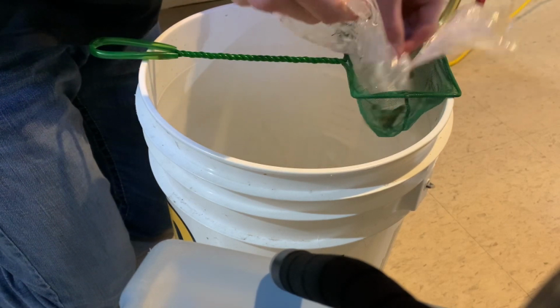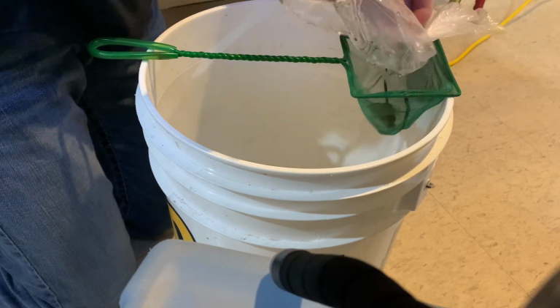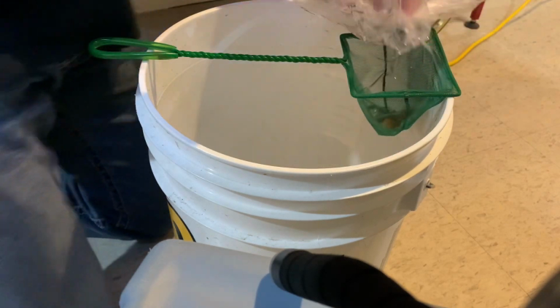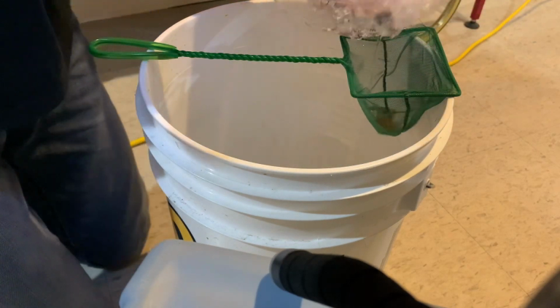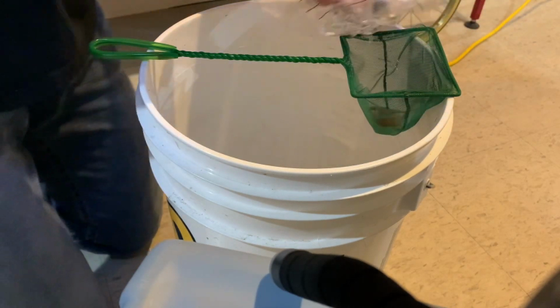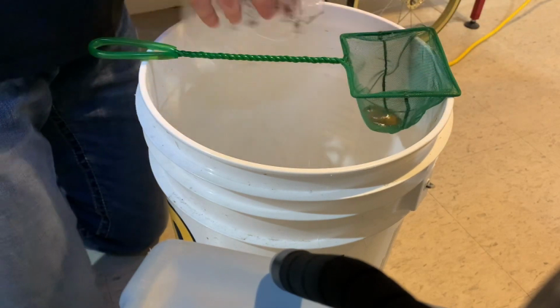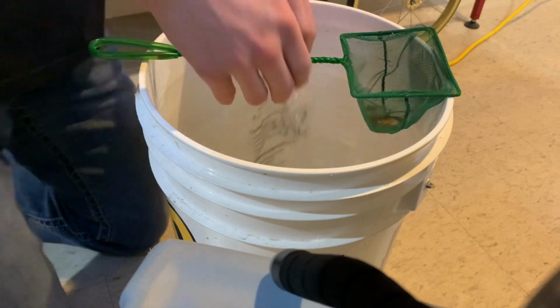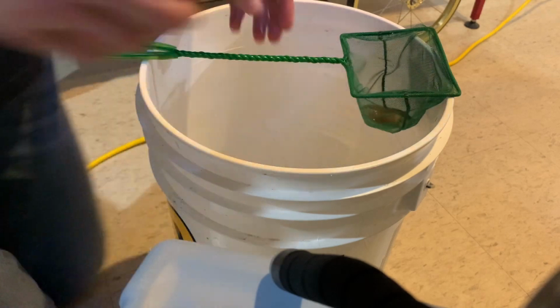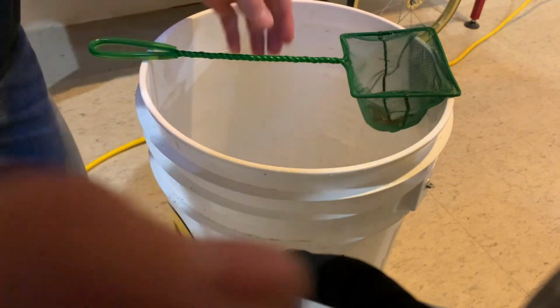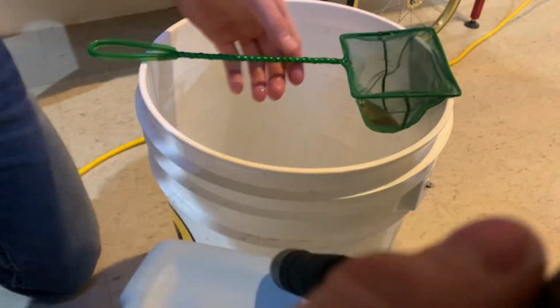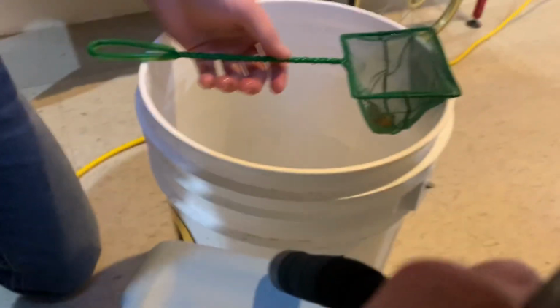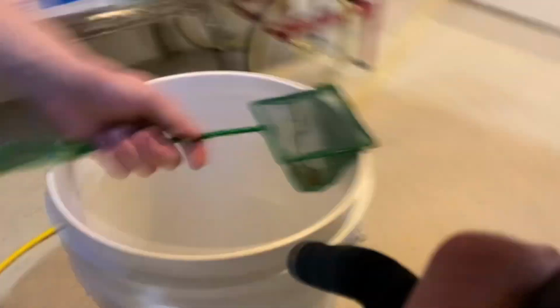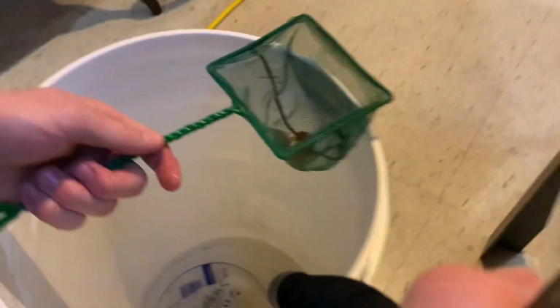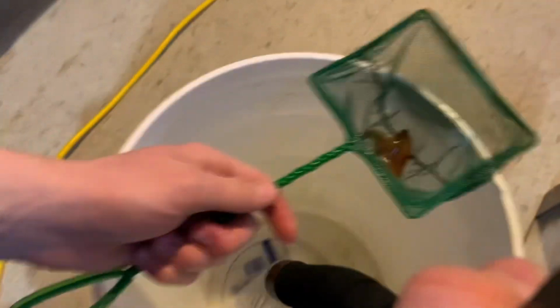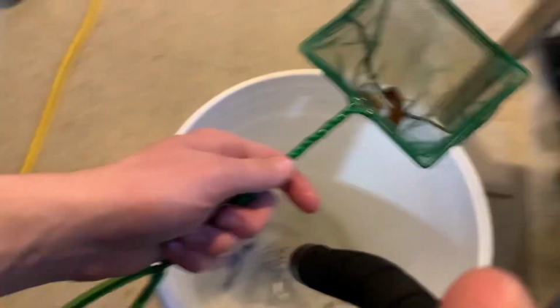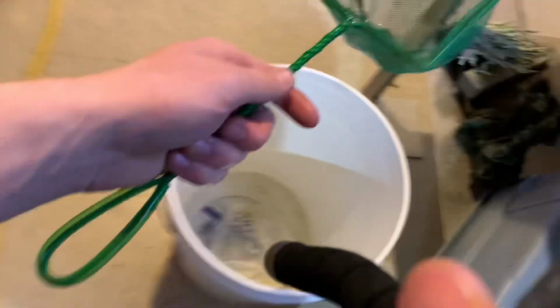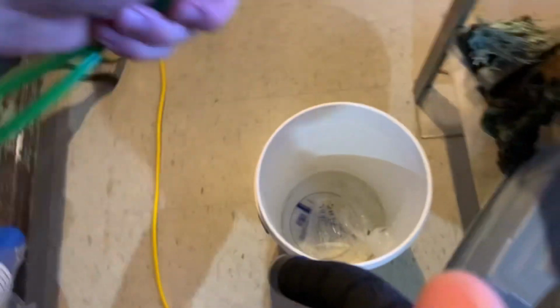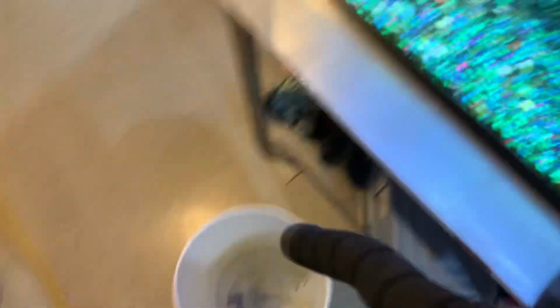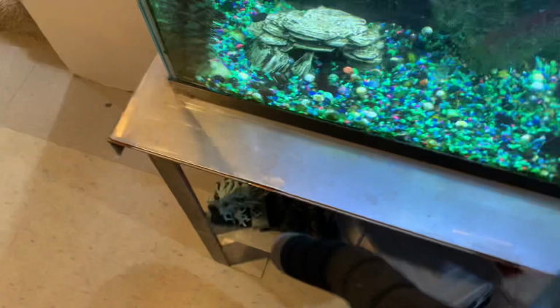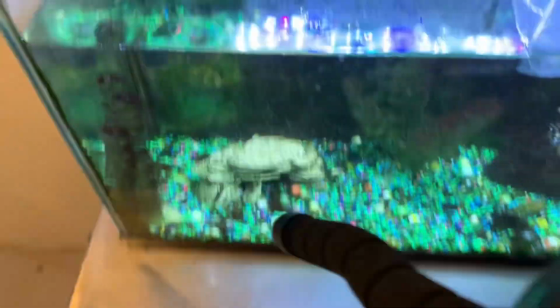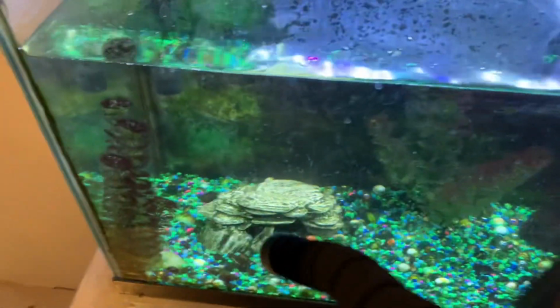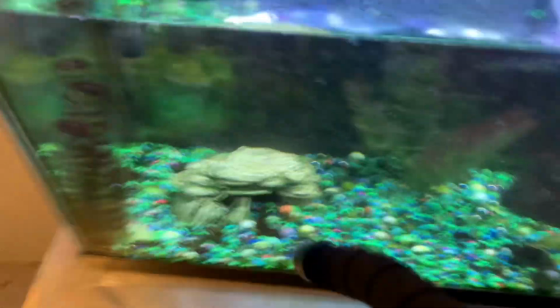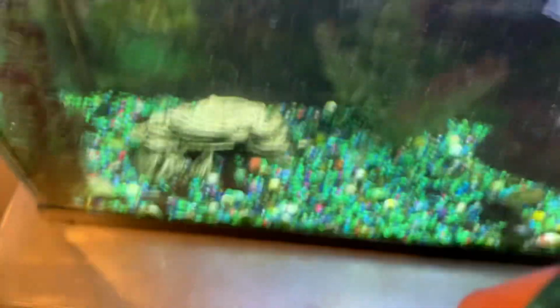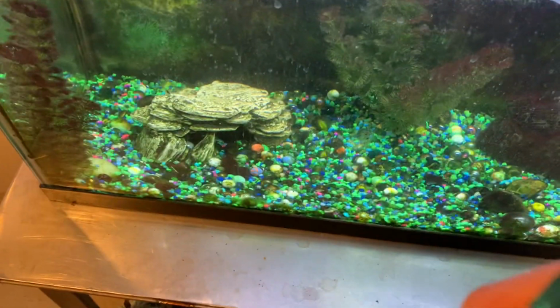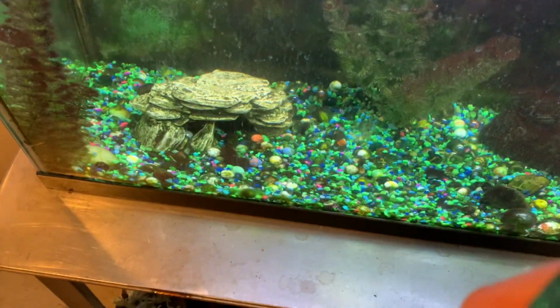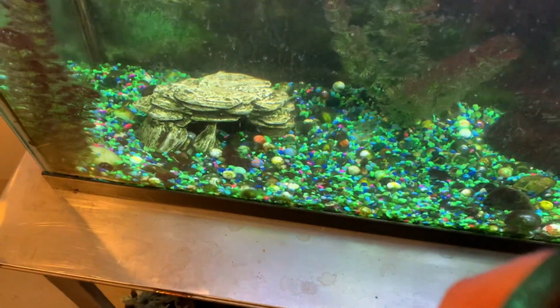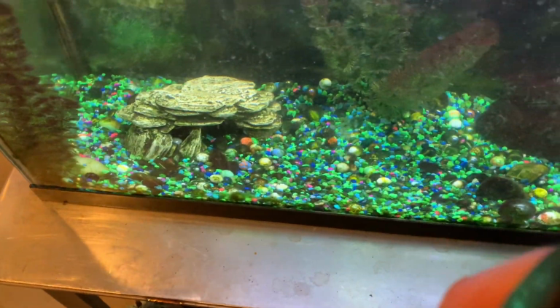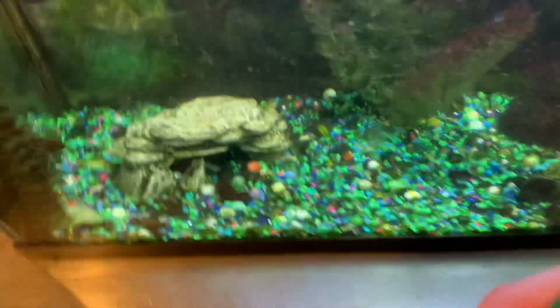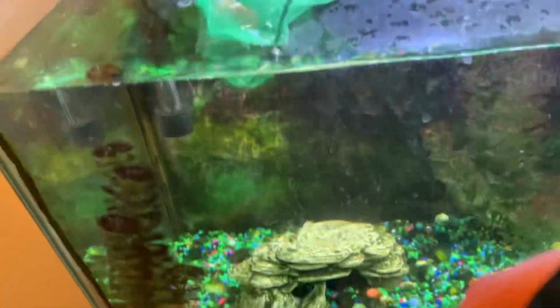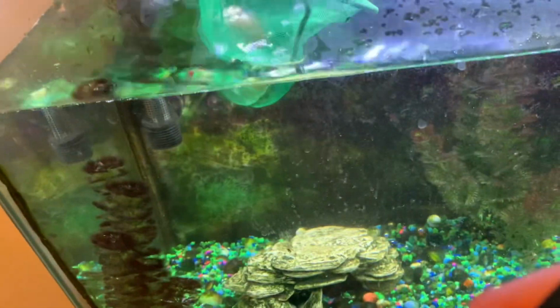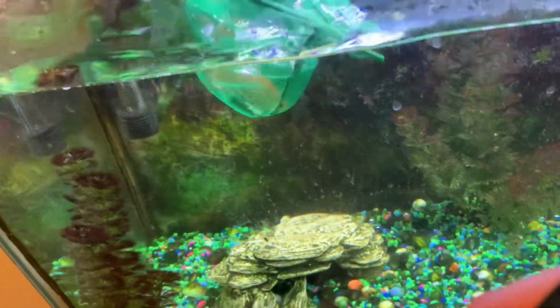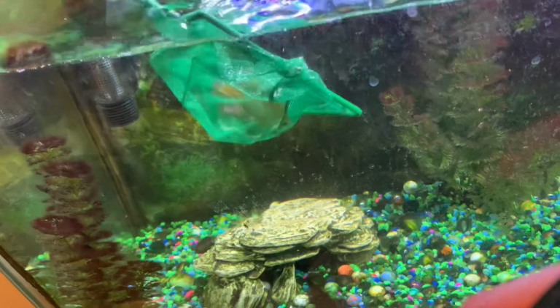The reason why I'm dumping them through a net and letting the water go through the net is because you never know what's in the fish store water. So you always have to be careful with that, because that can get the fish in your tank sick.